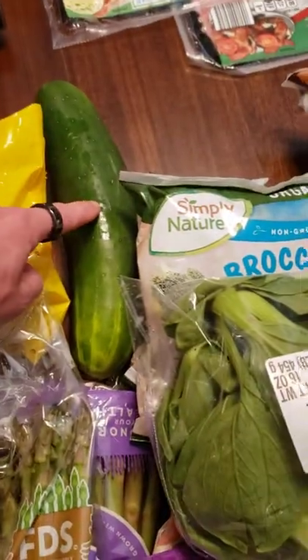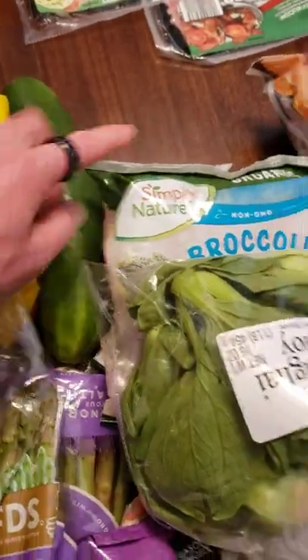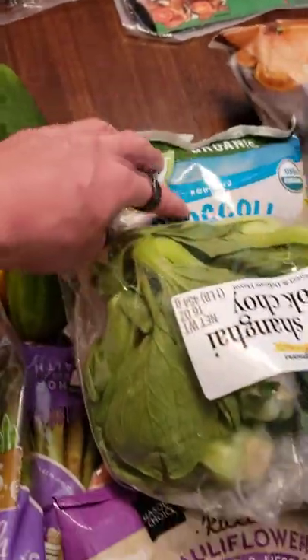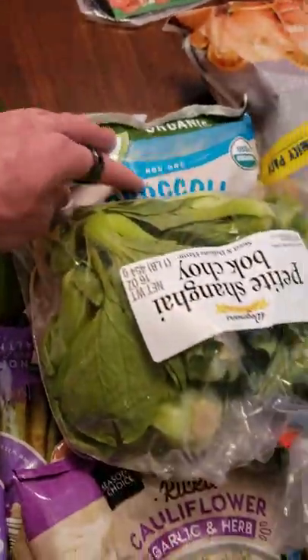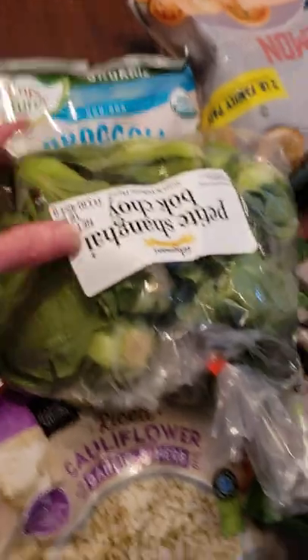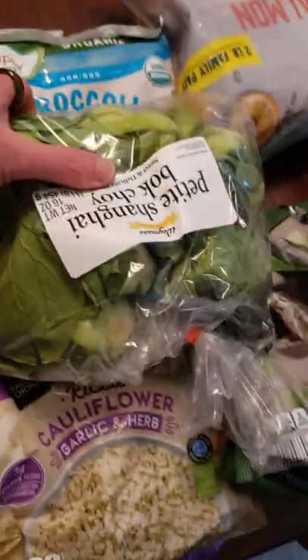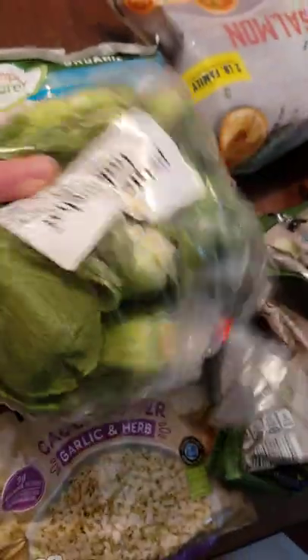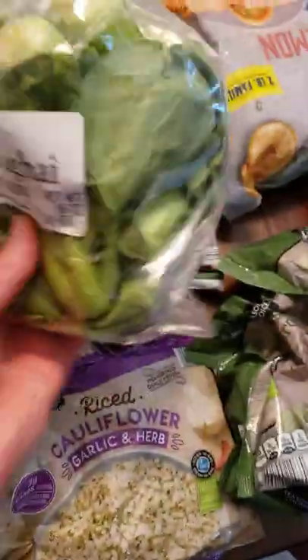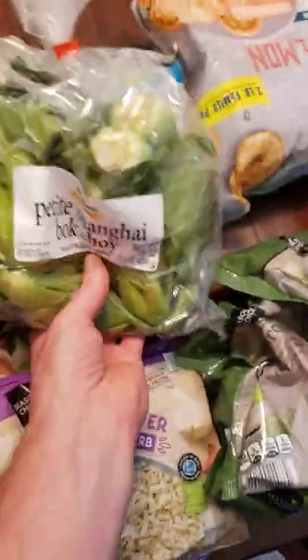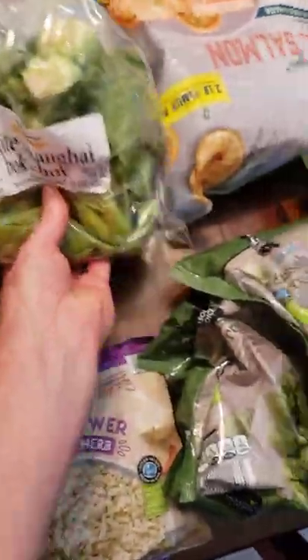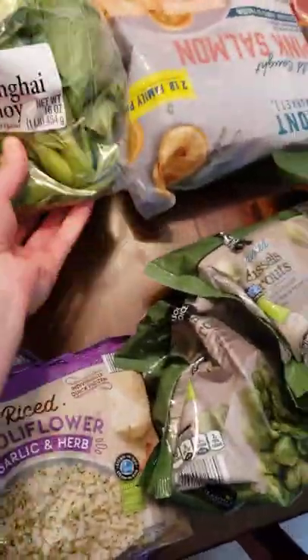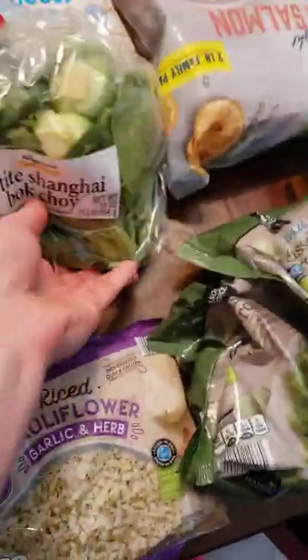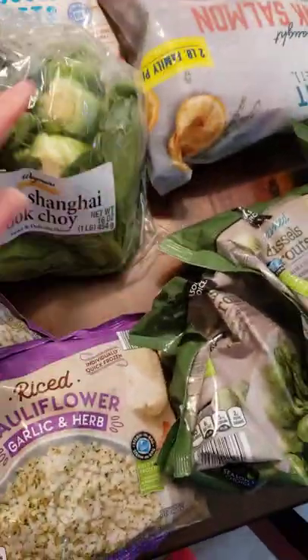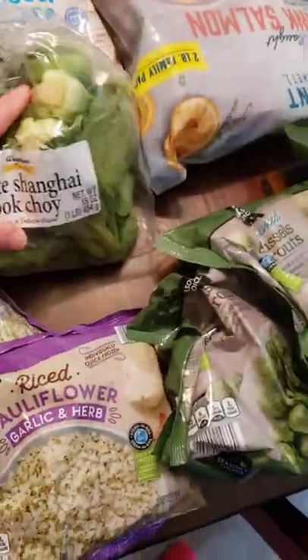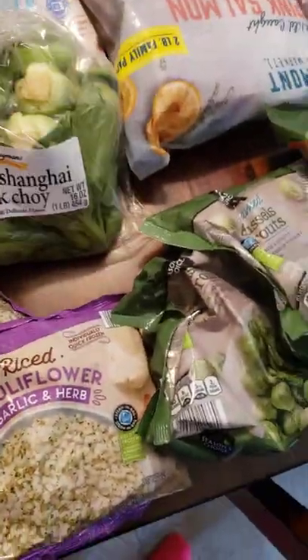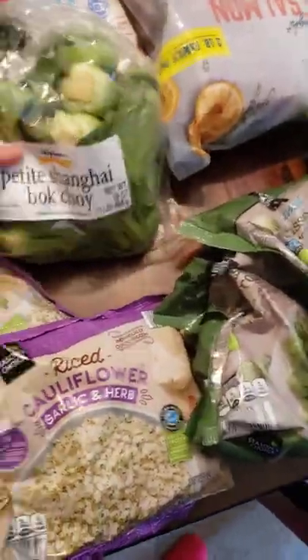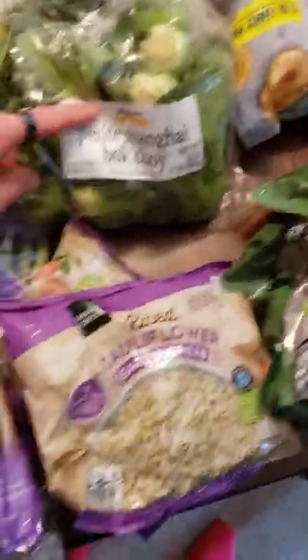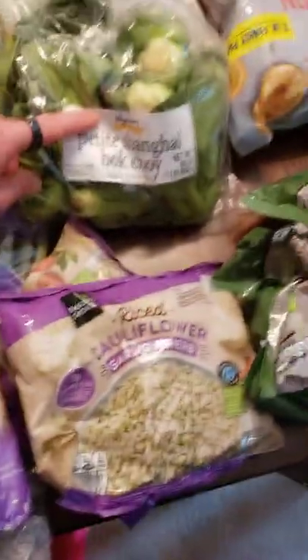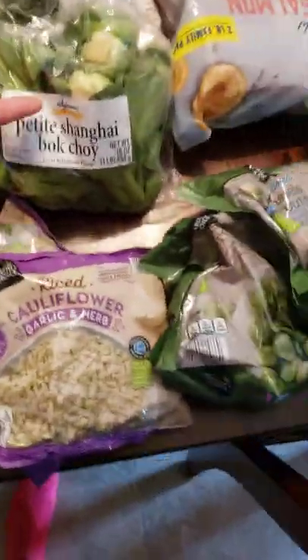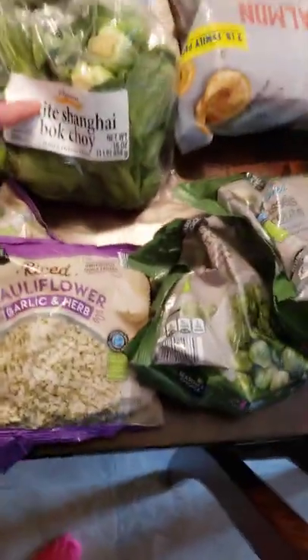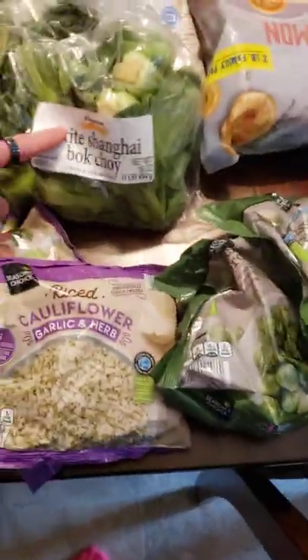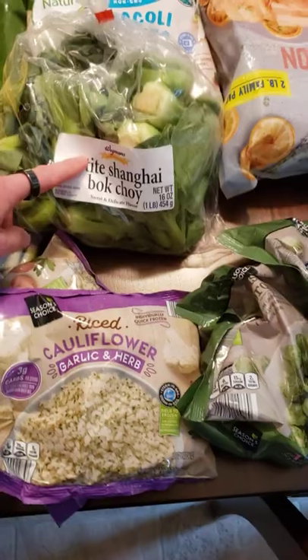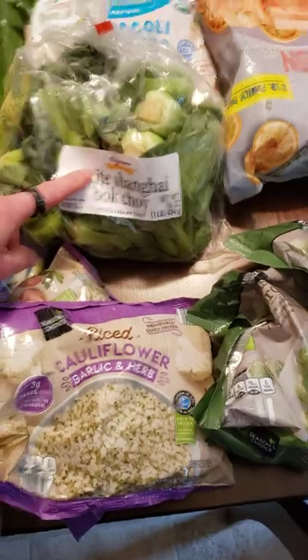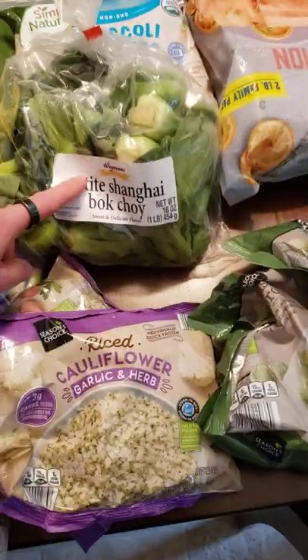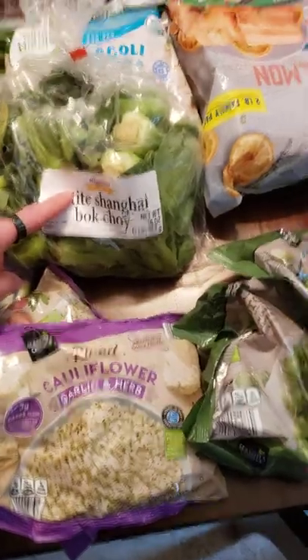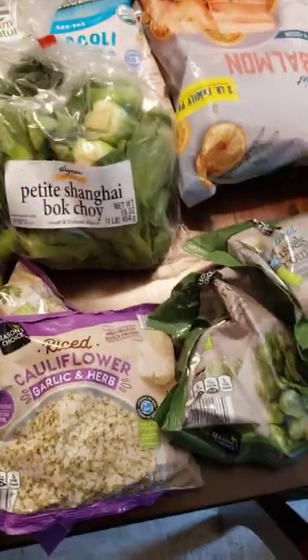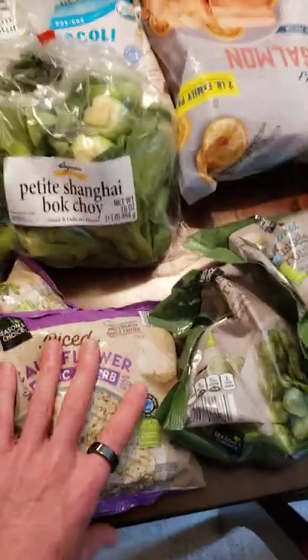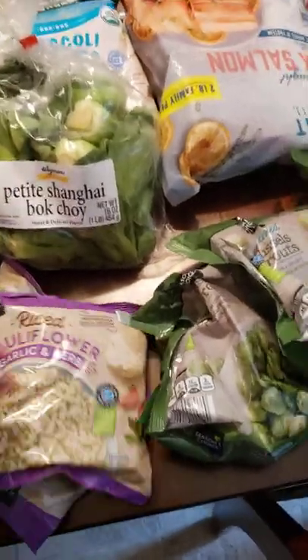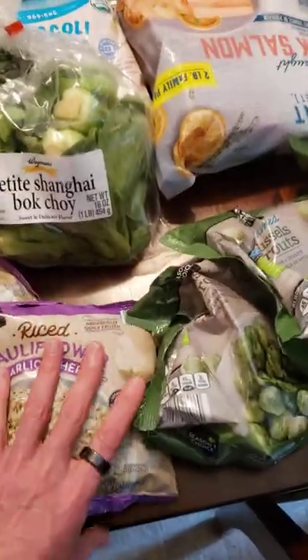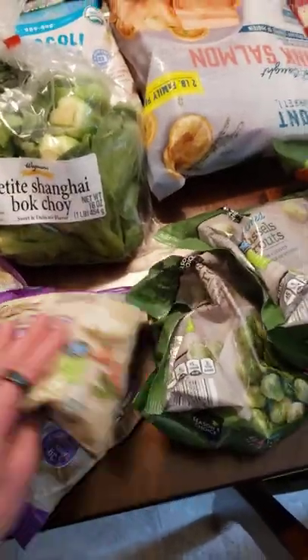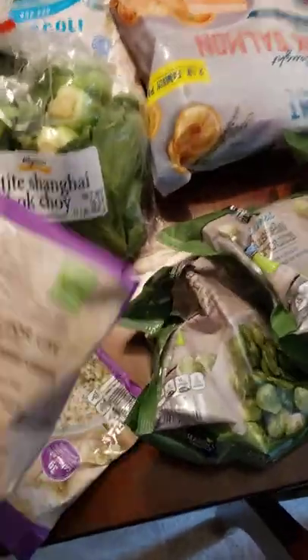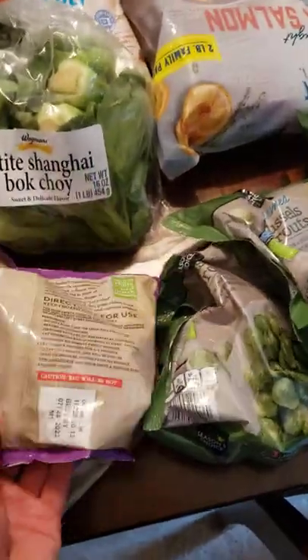Cucumber. Got broccoli. Bok choy — I love this. I think it's only two grams of carbs per serving. Cauliflower here — I've got it frozen.